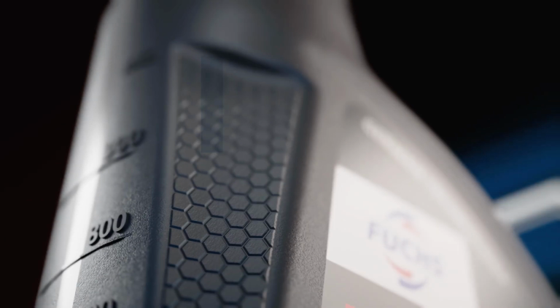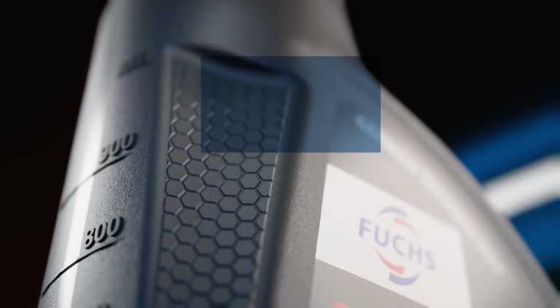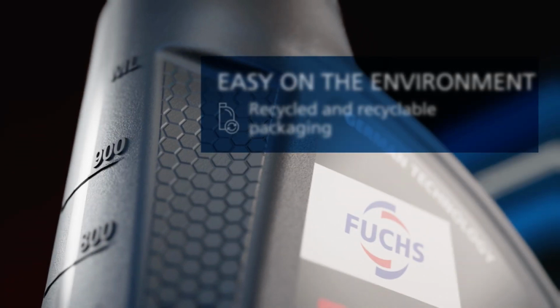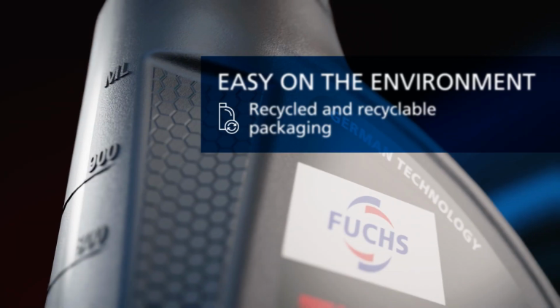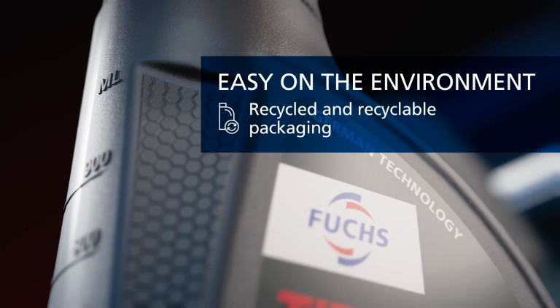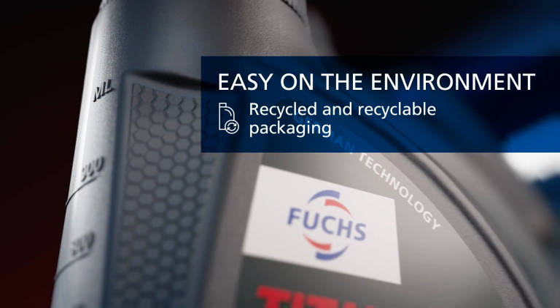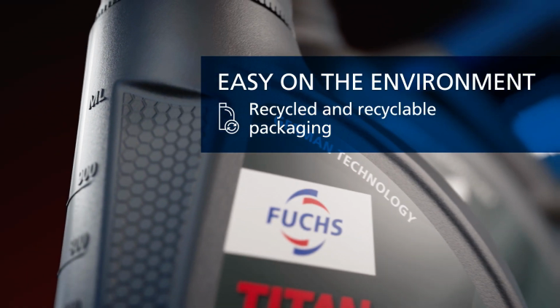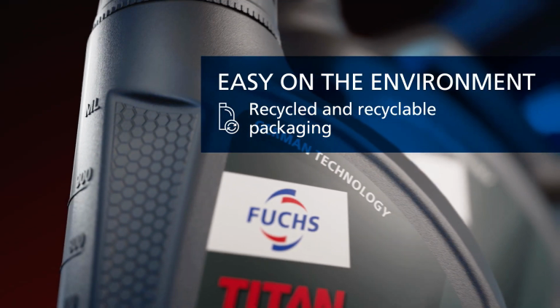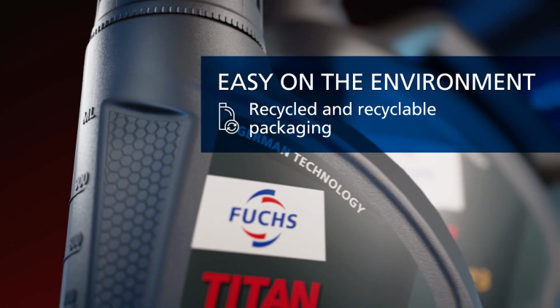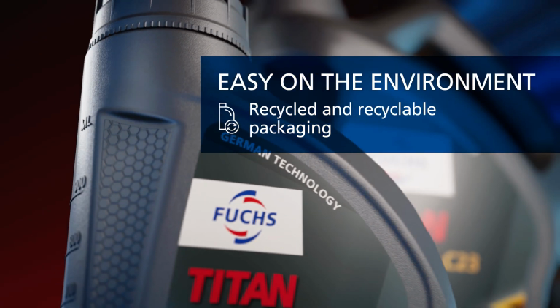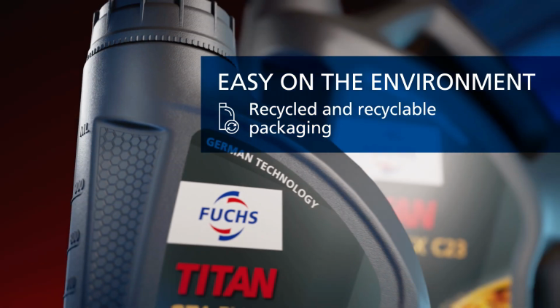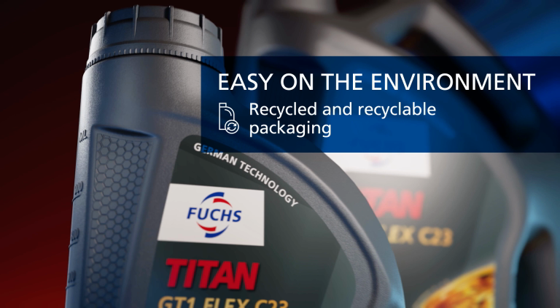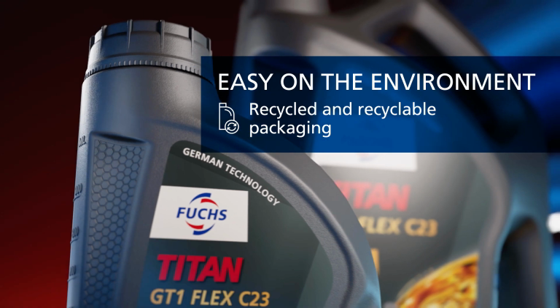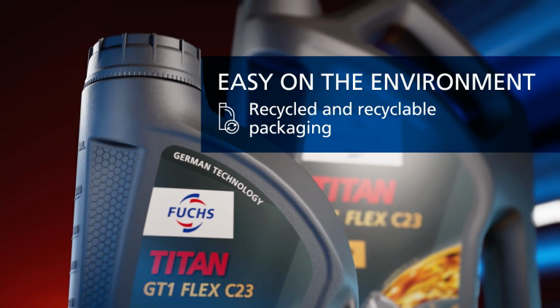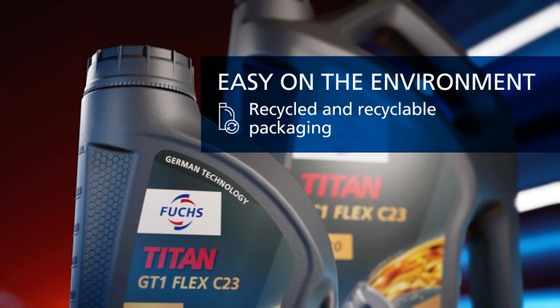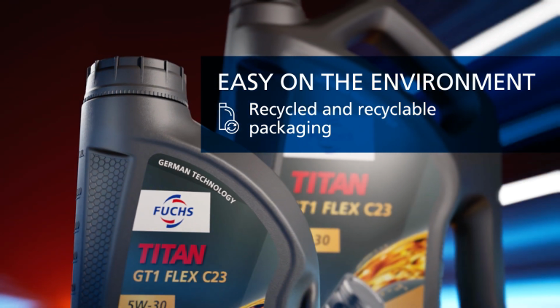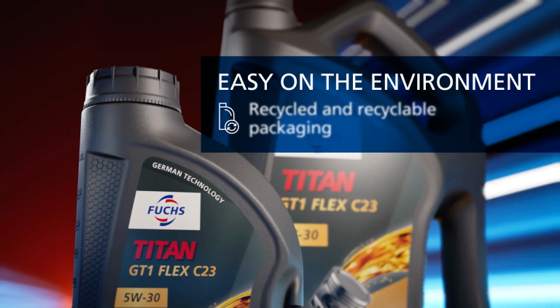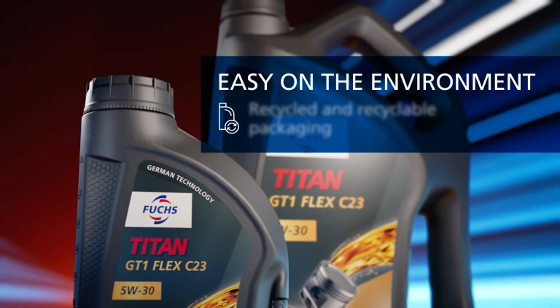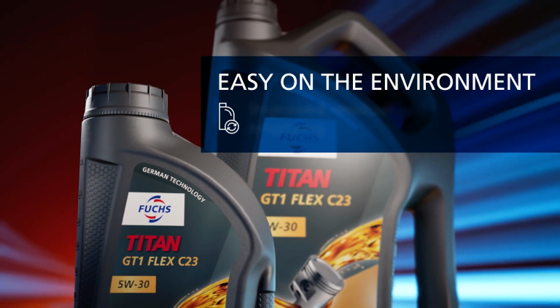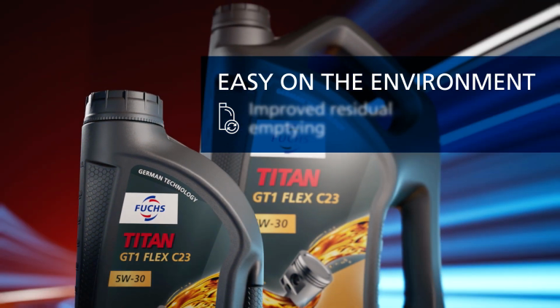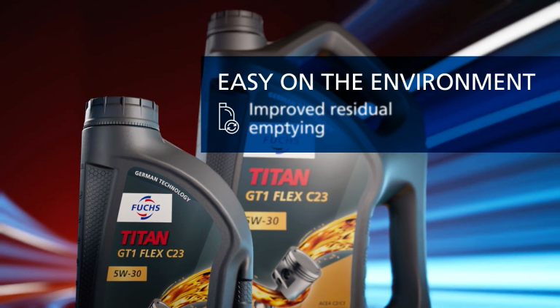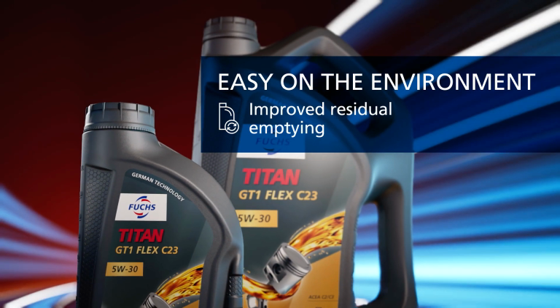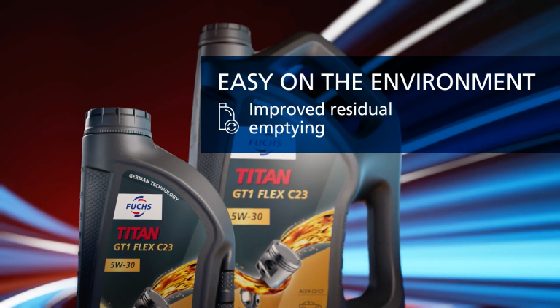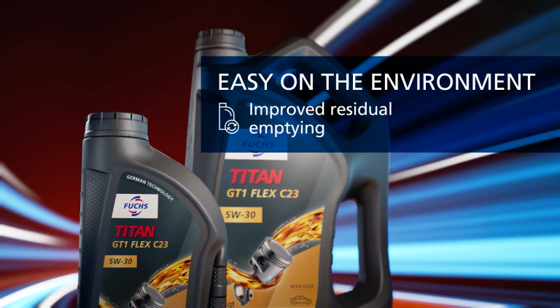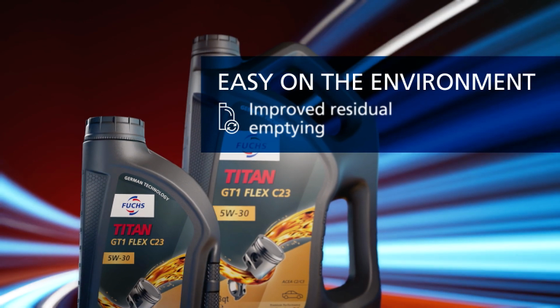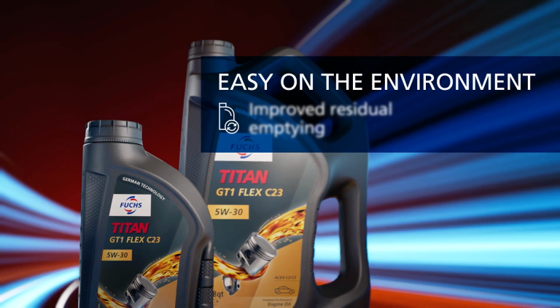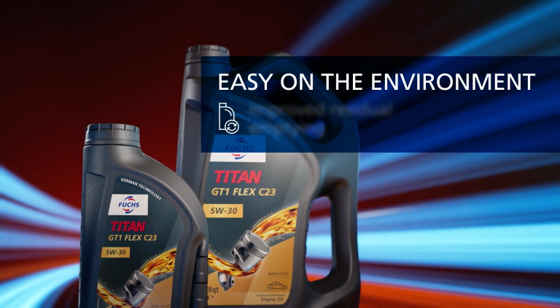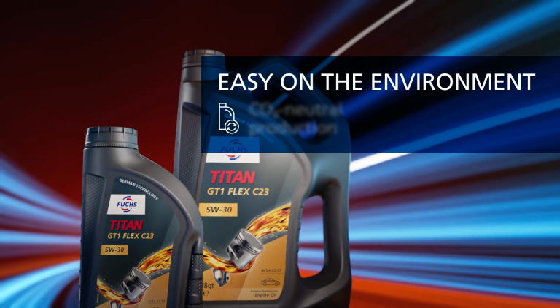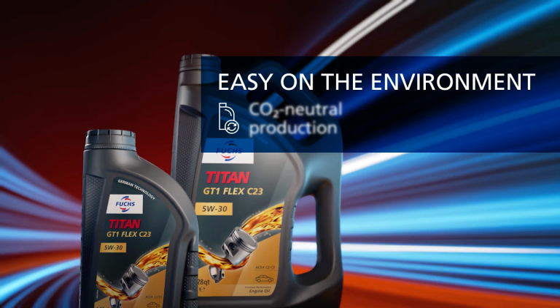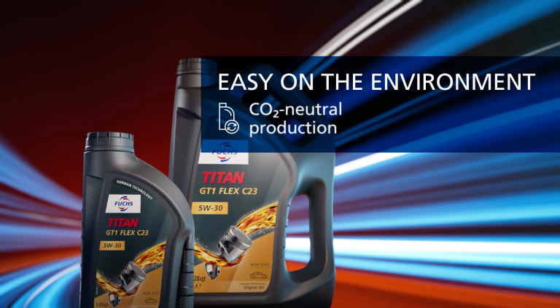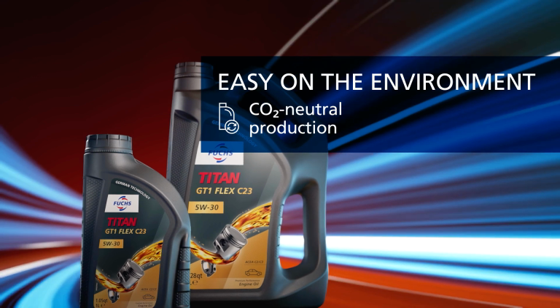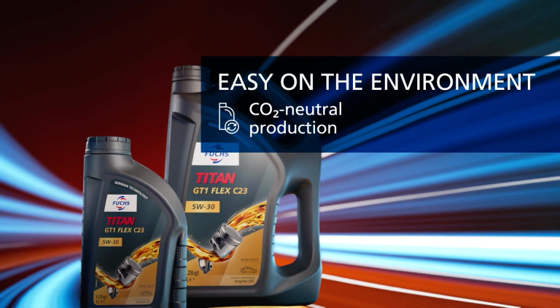Easy on the environment, due to recycled and recyclable packaging, improved residual emptying and CO2 neutral production.